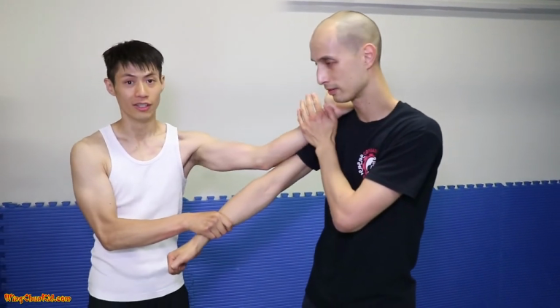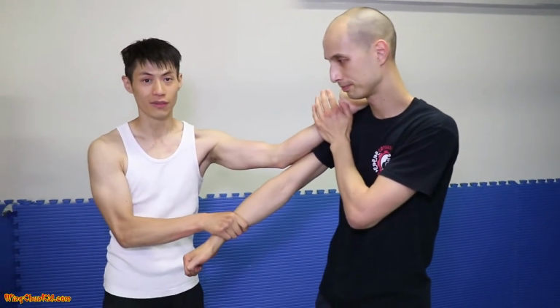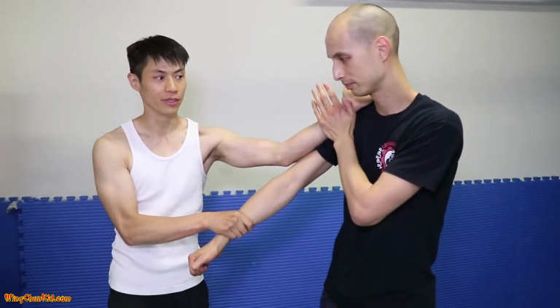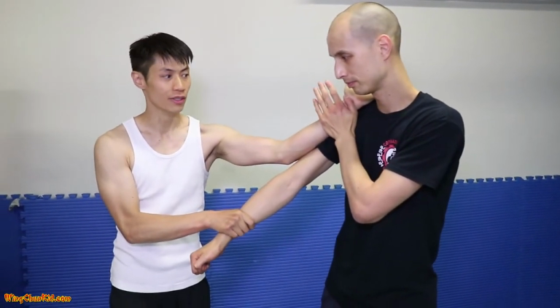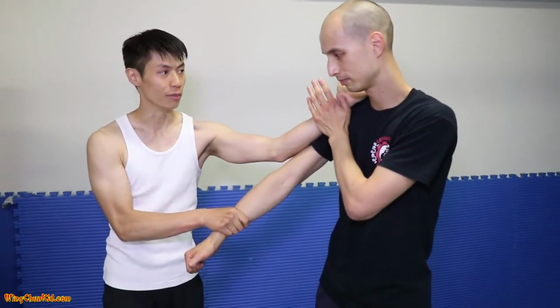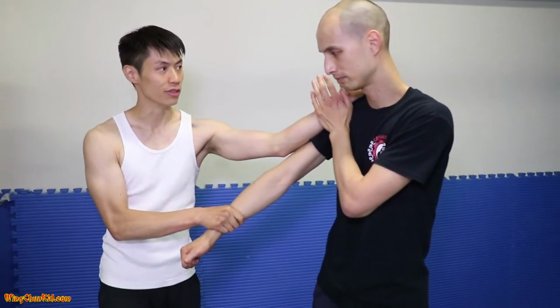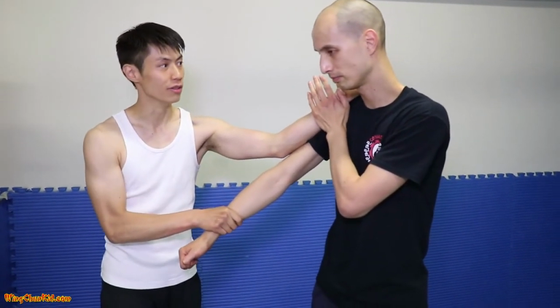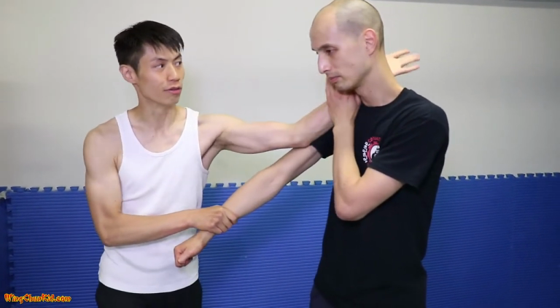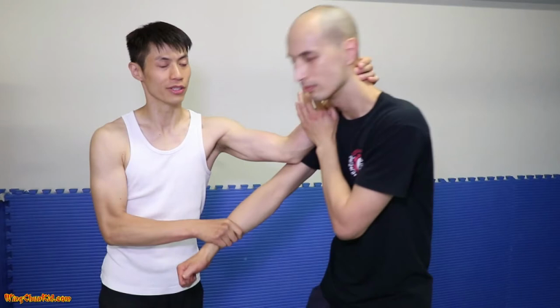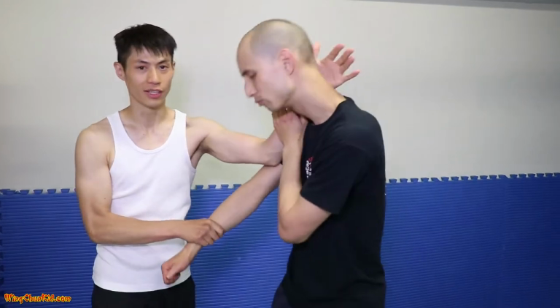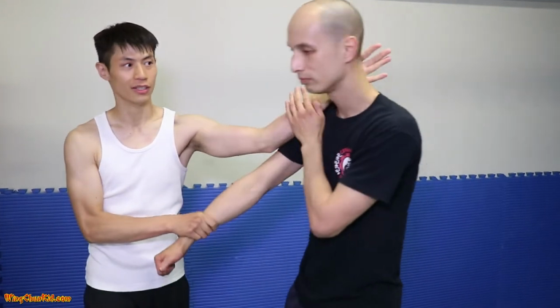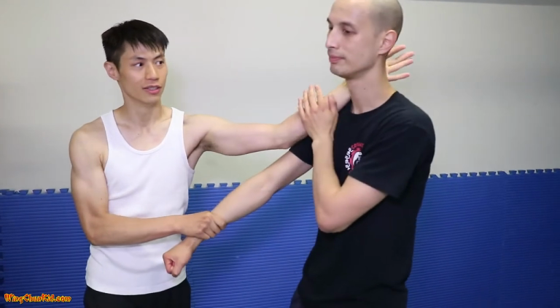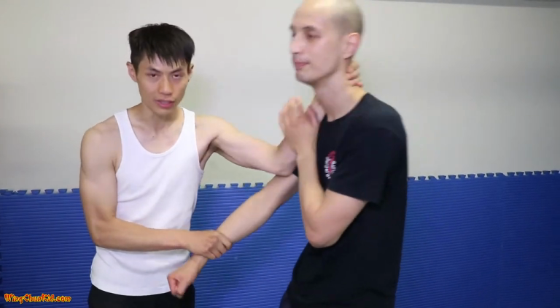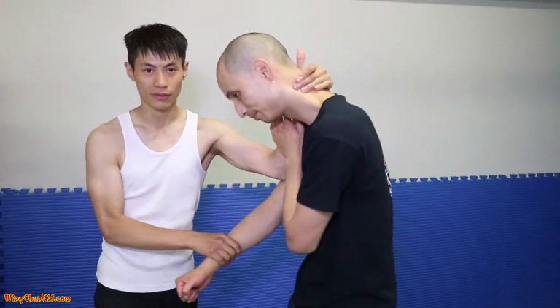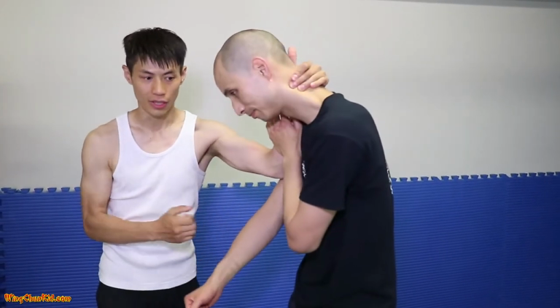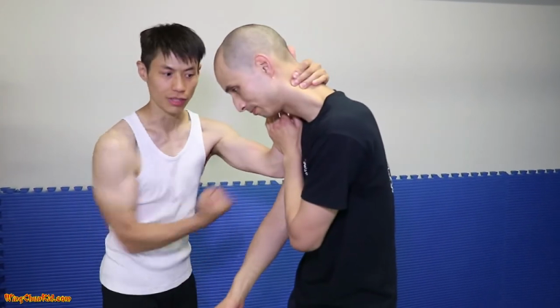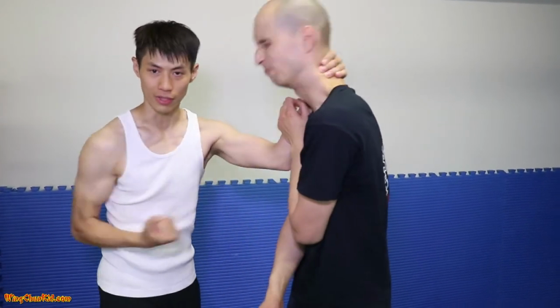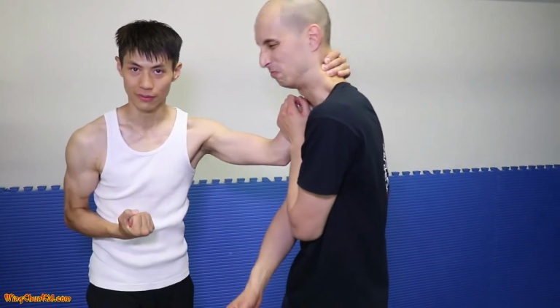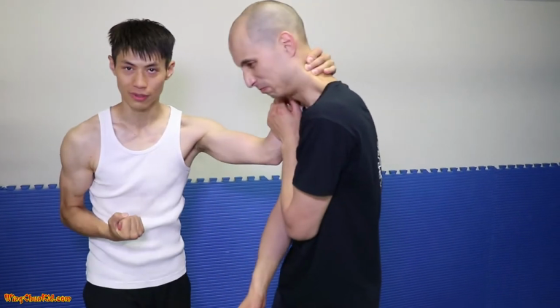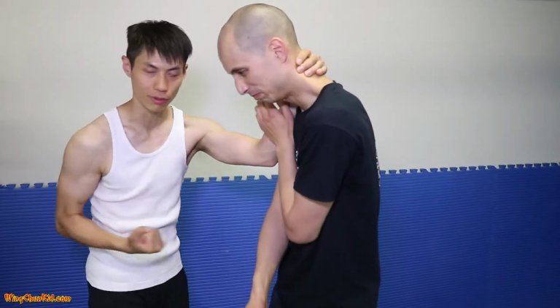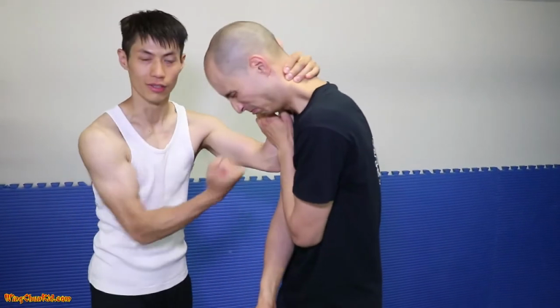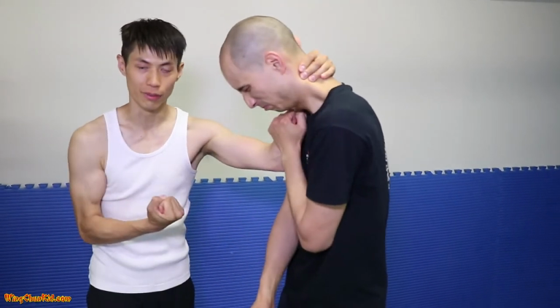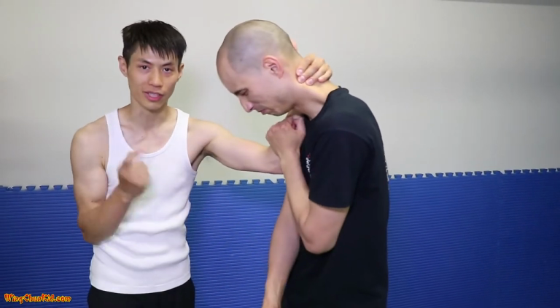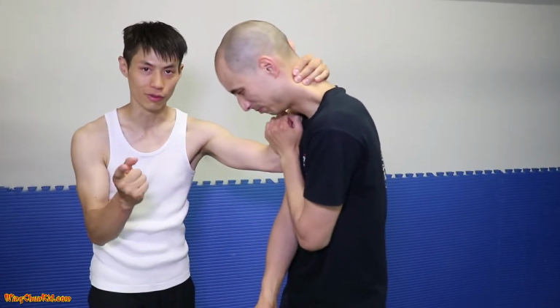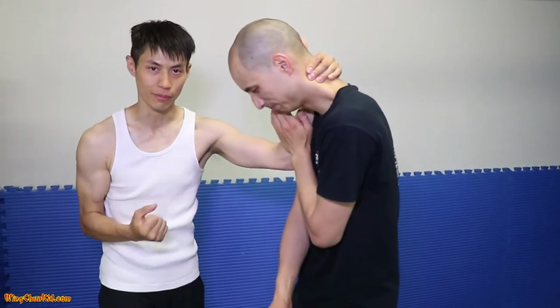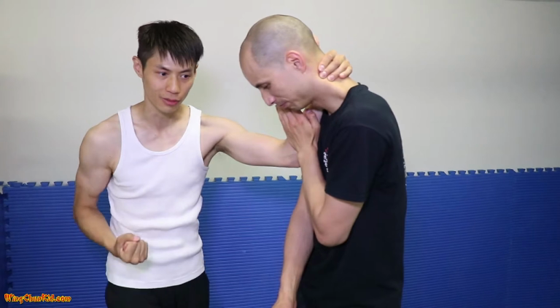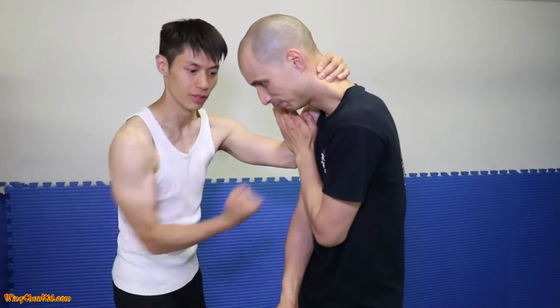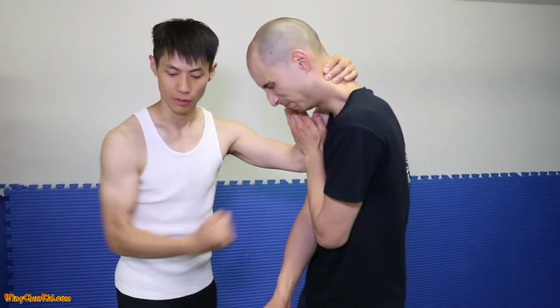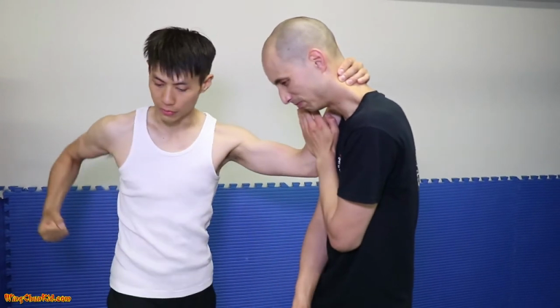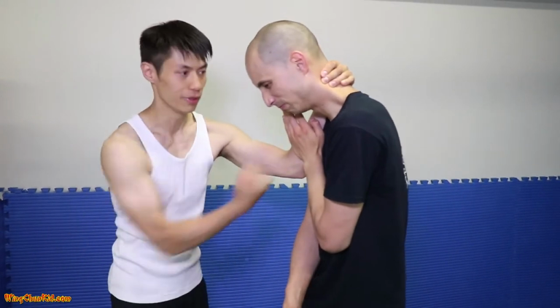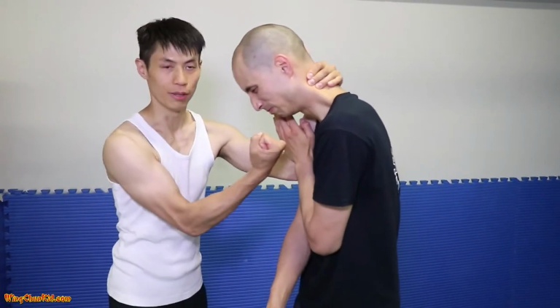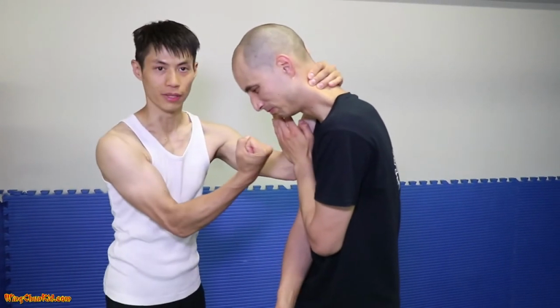From here, I'm going to grab his neck and then do an uppercut. This uppercut is from the second form, chongkyo, from the hip — uppercut.